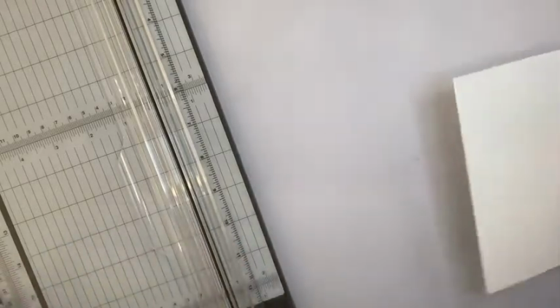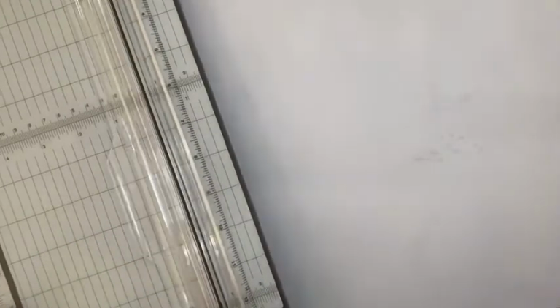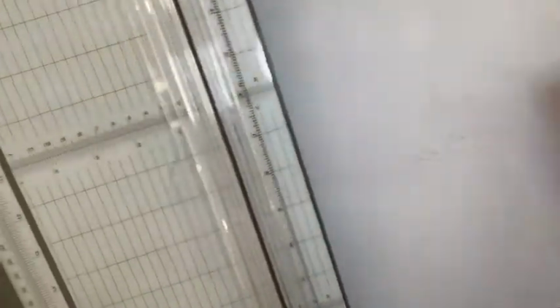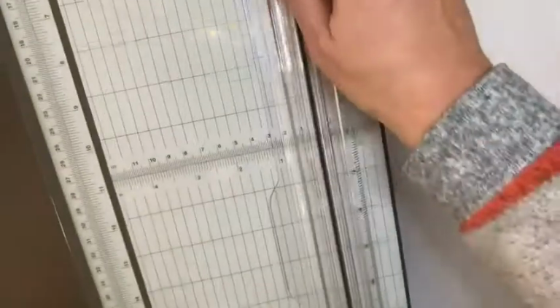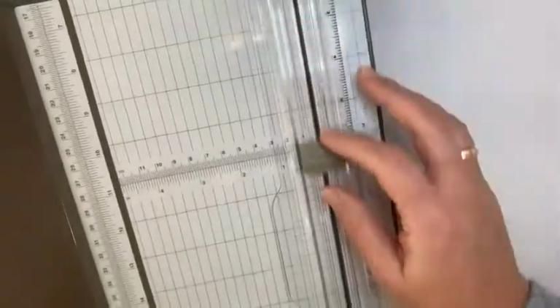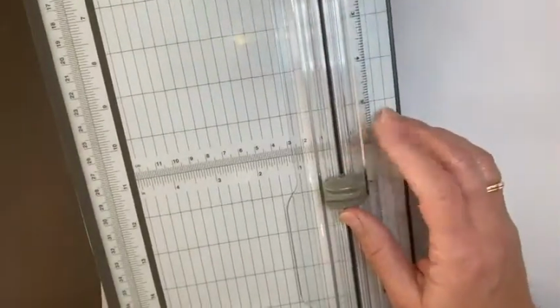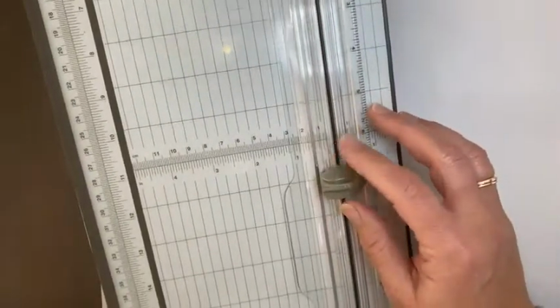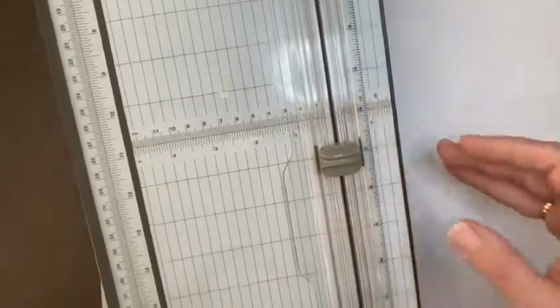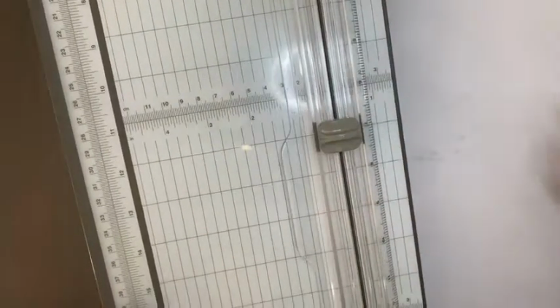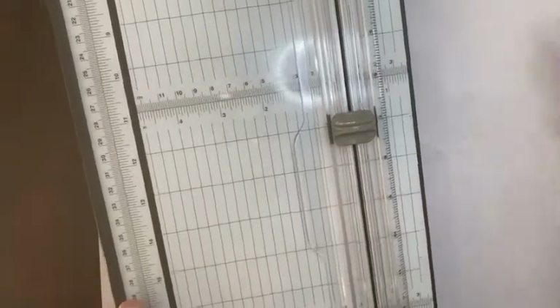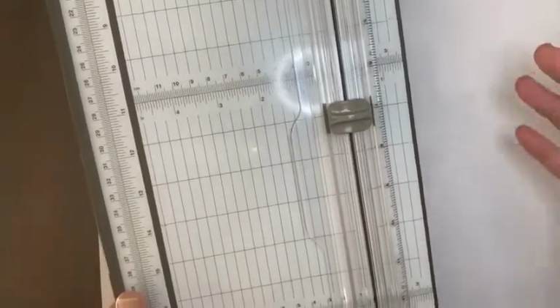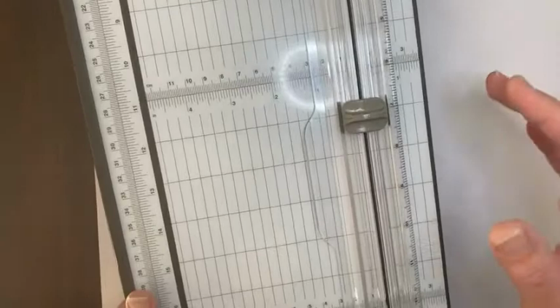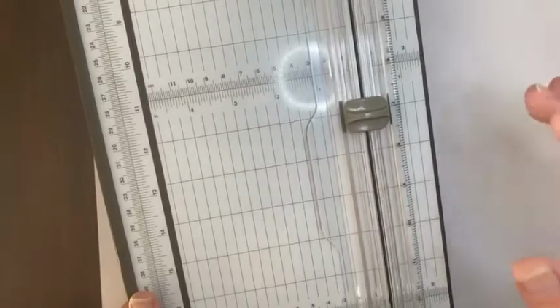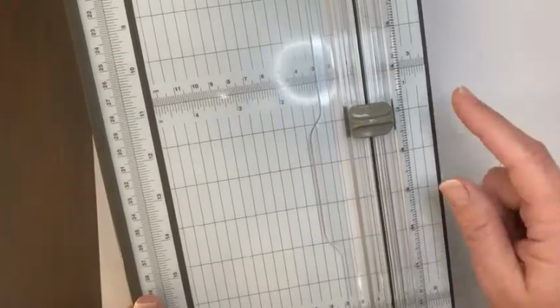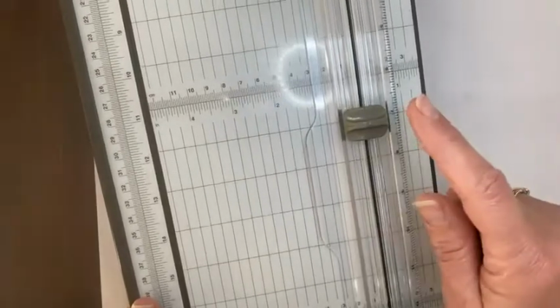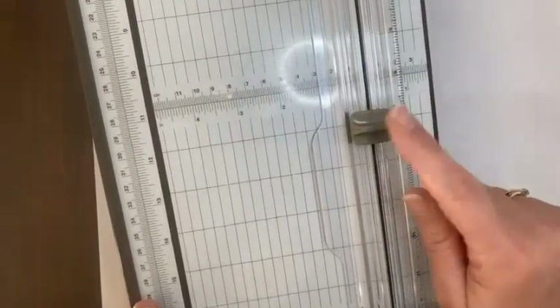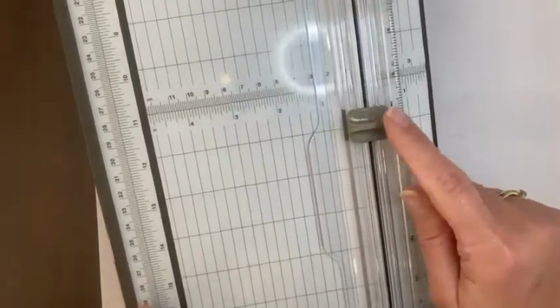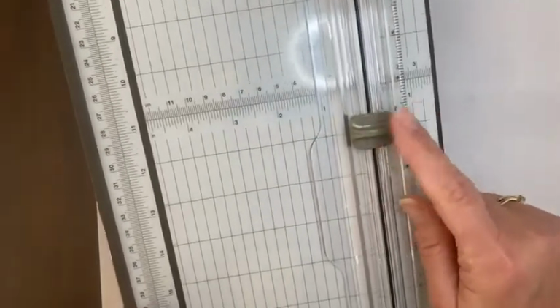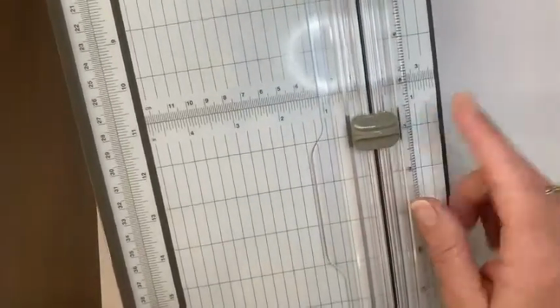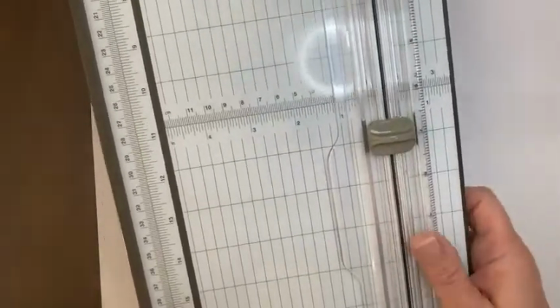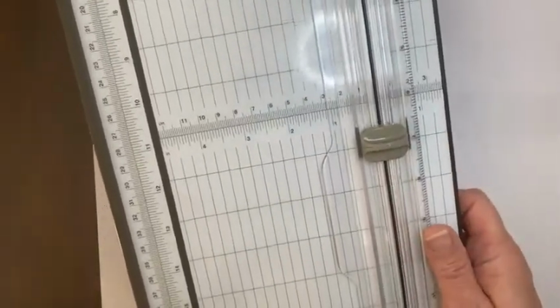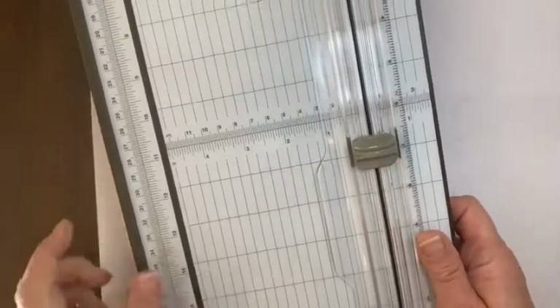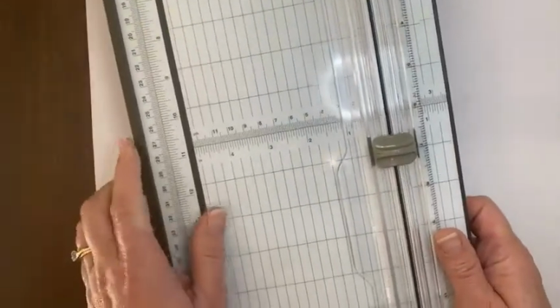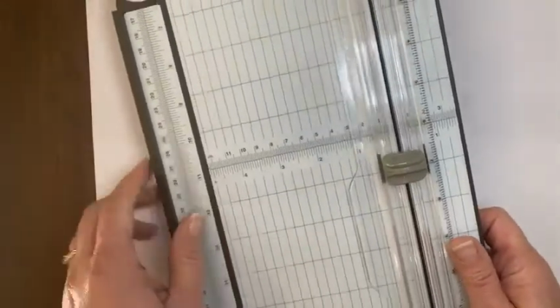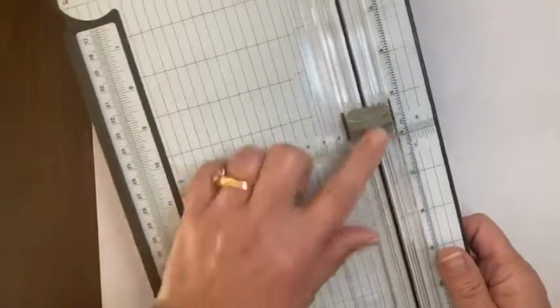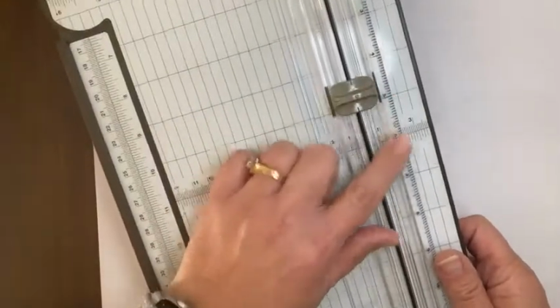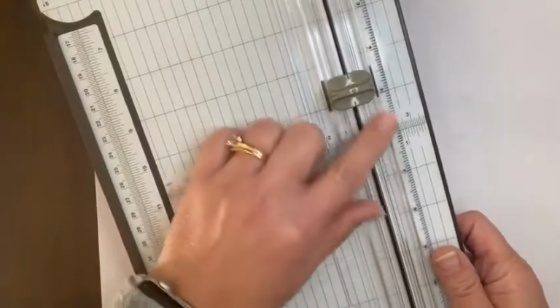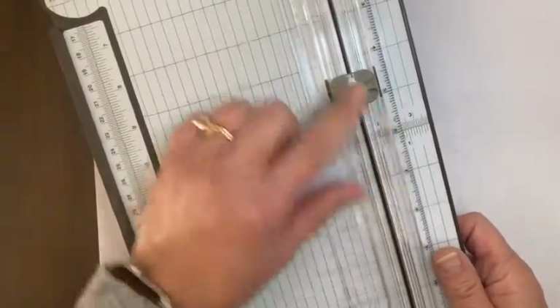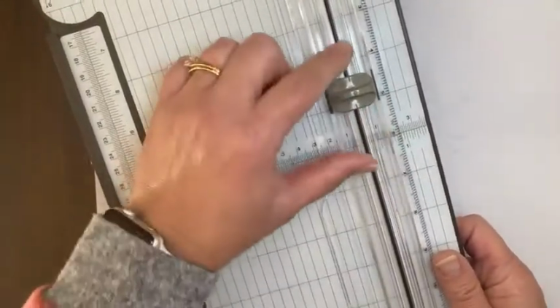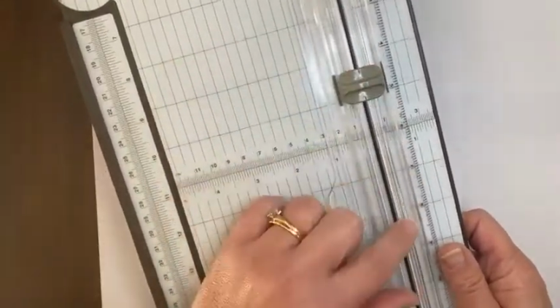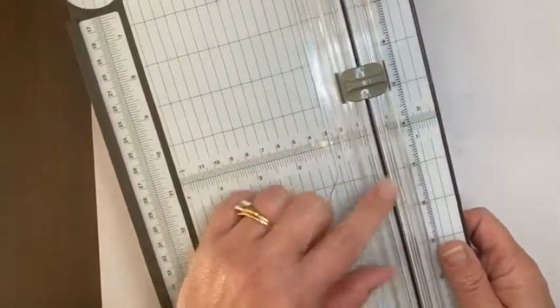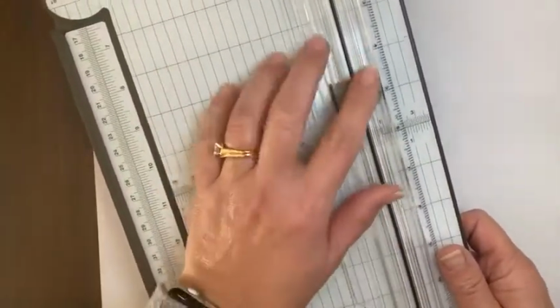I use the scoring blade a lot when I'm making little boxes or anything with a special fold in it. It's so handy to have that scoring blade right there that you can line up, use the measurements, and score from one point to the next.